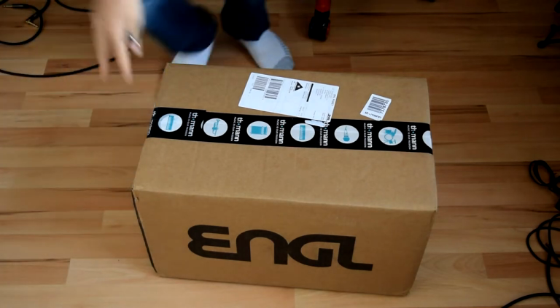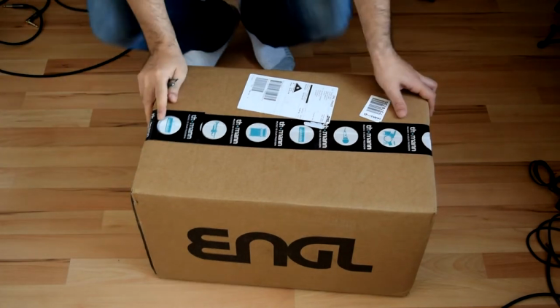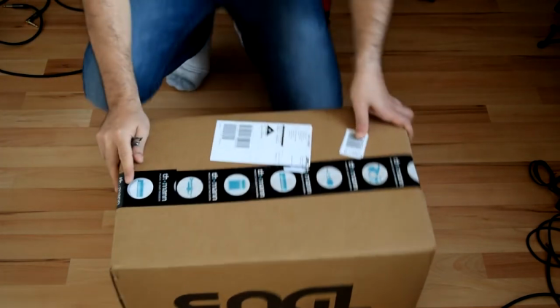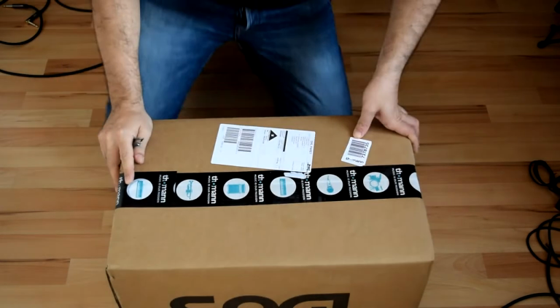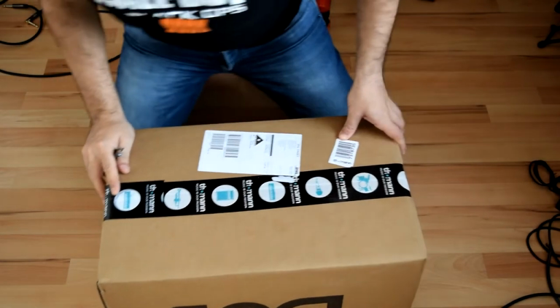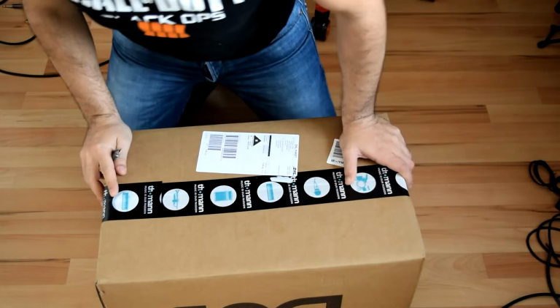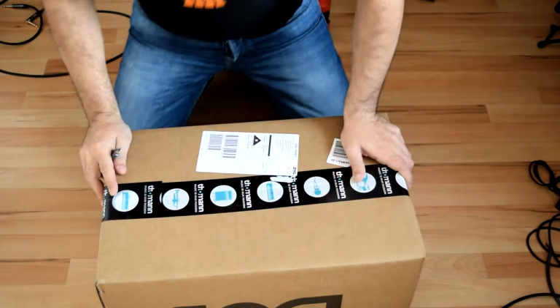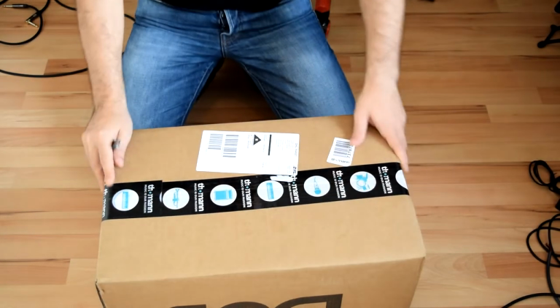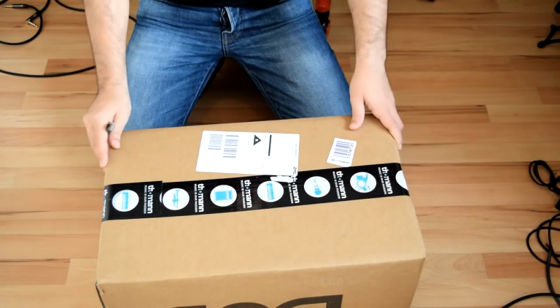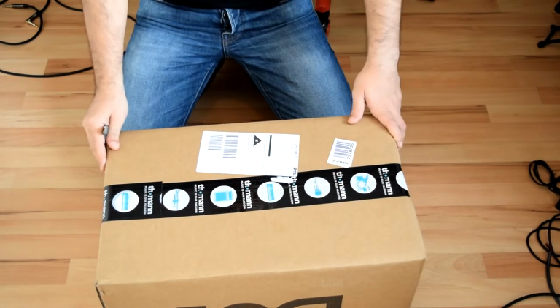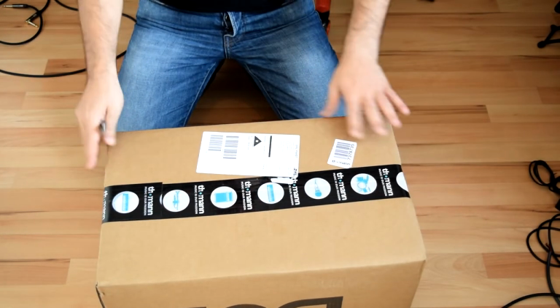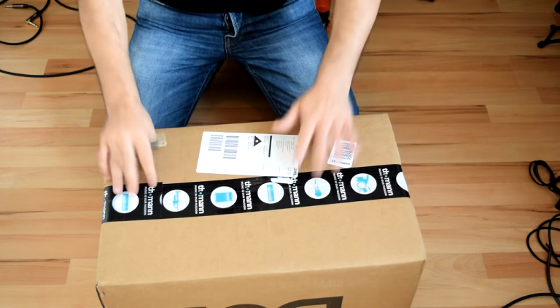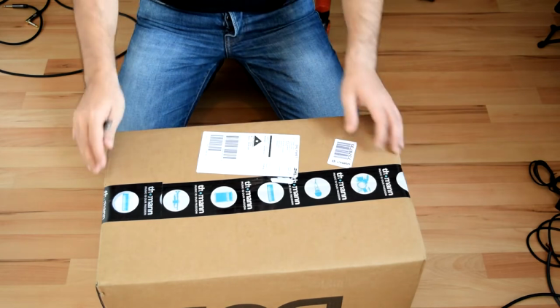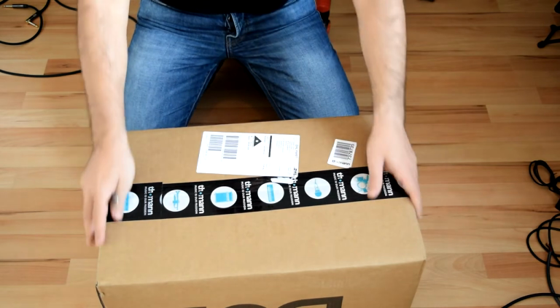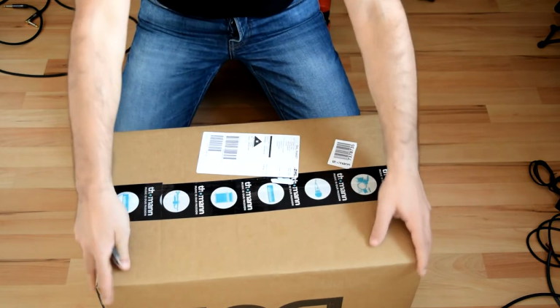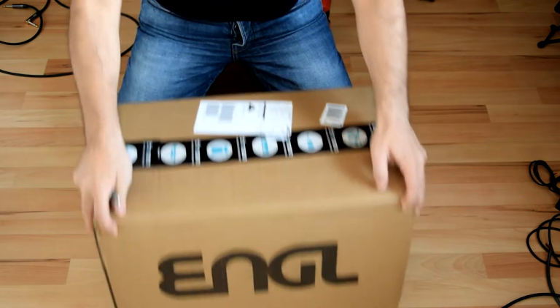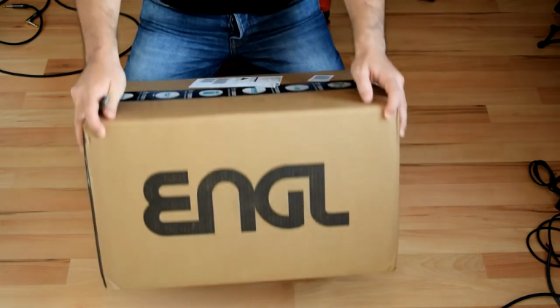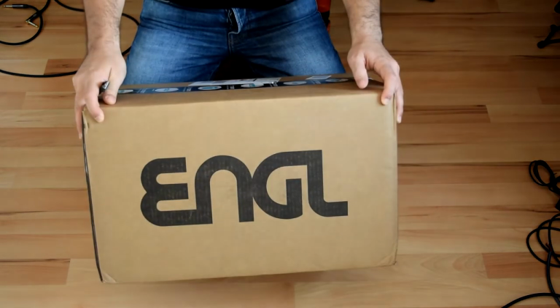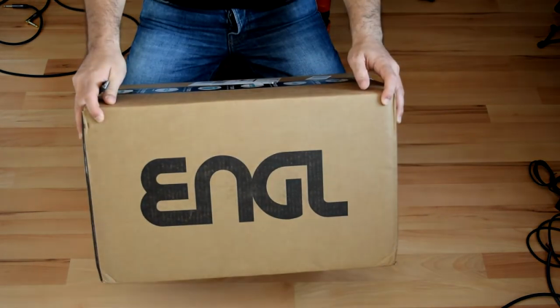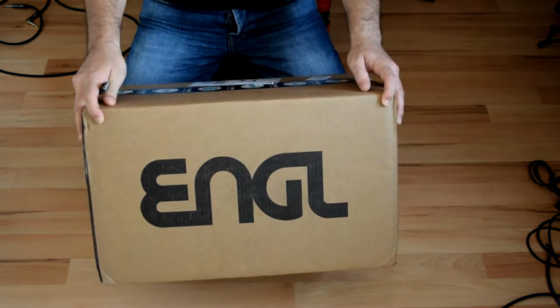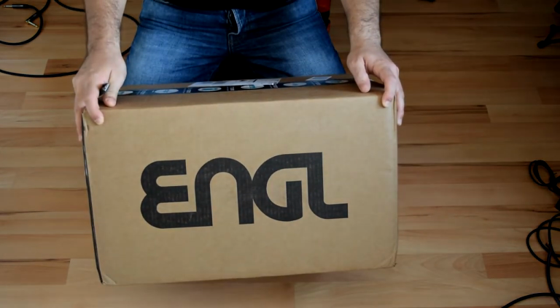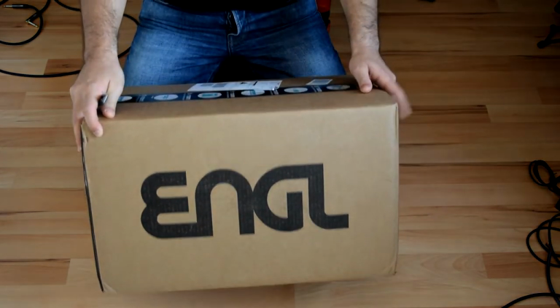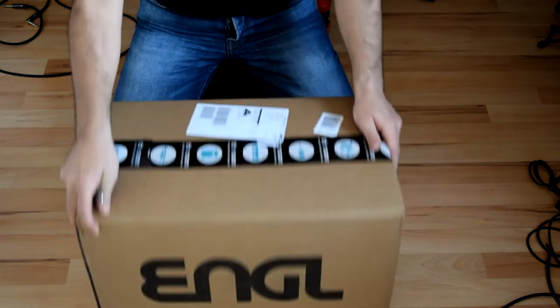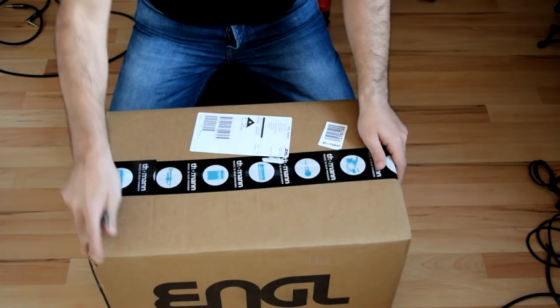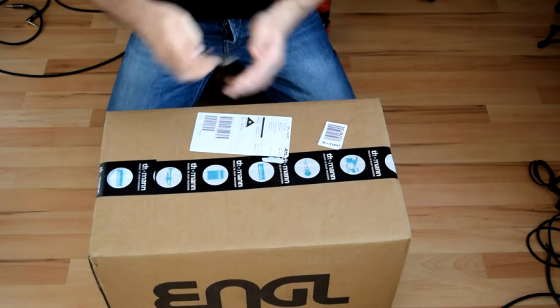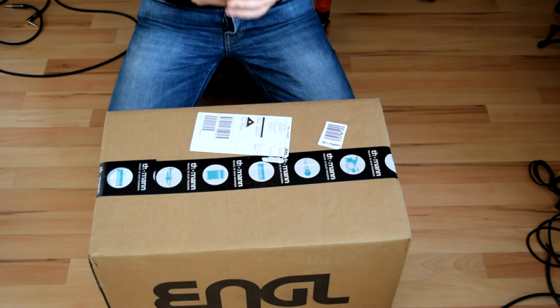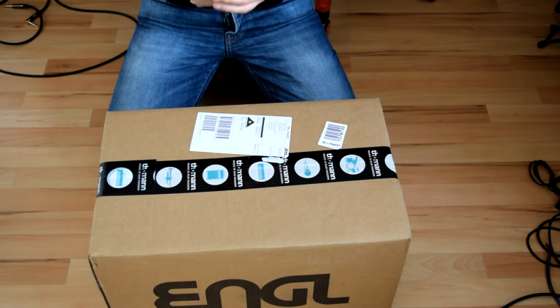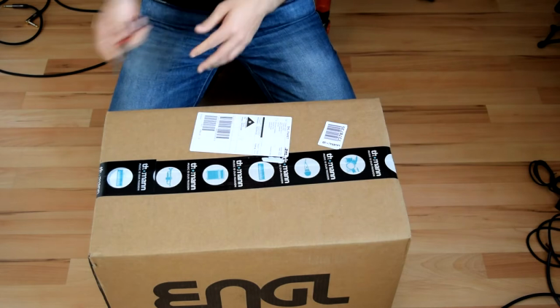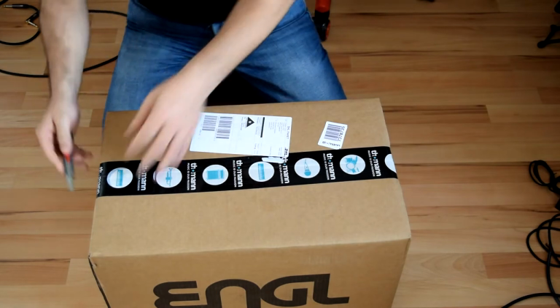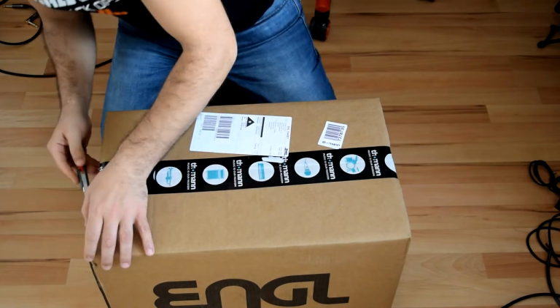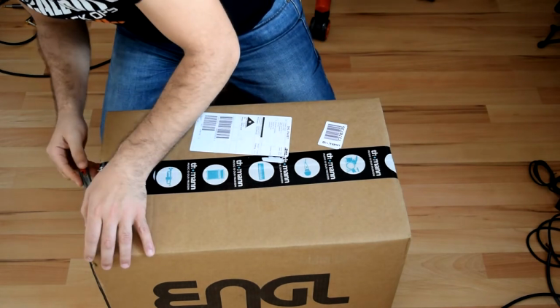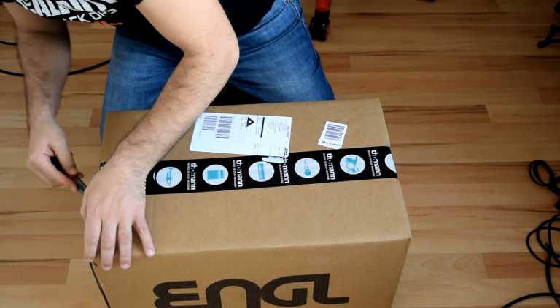Hello guys, welcome to the channel. This is a new unboxing video — let's unbox the Engel Fireball 25, the new amp from Fireball.